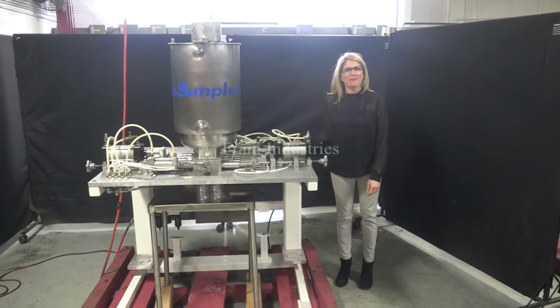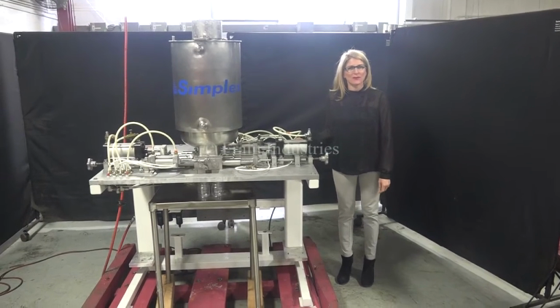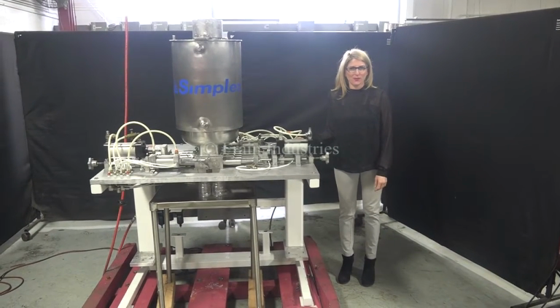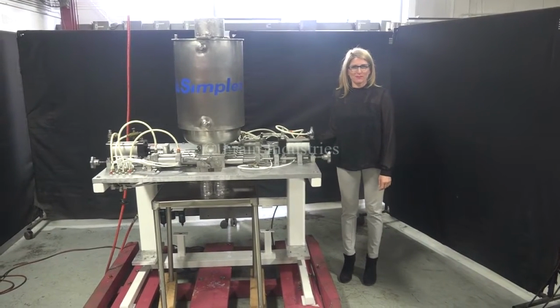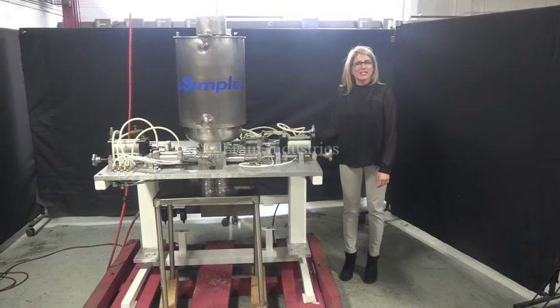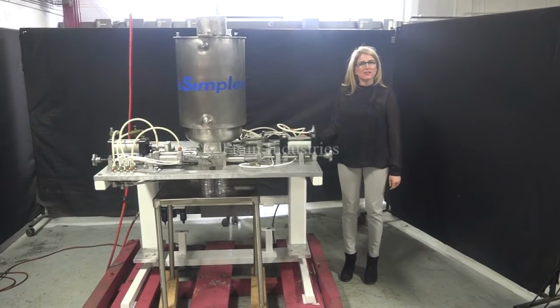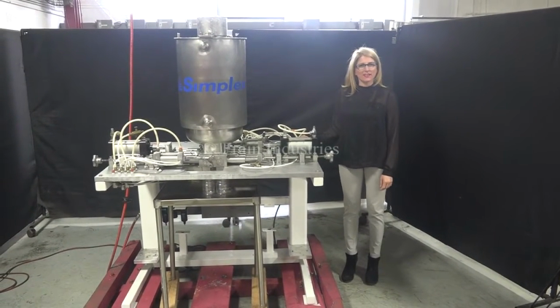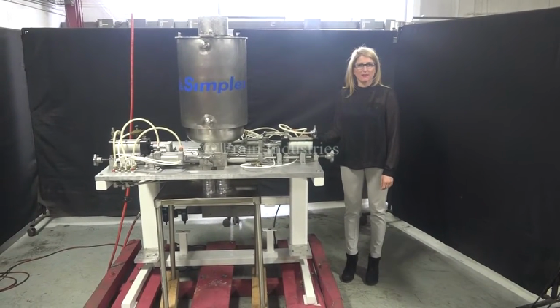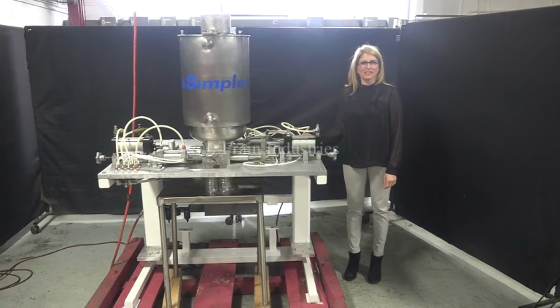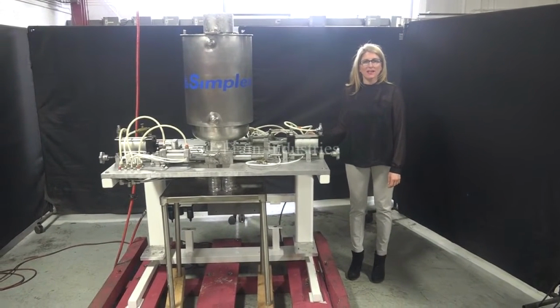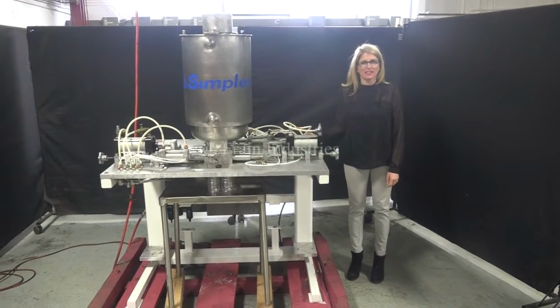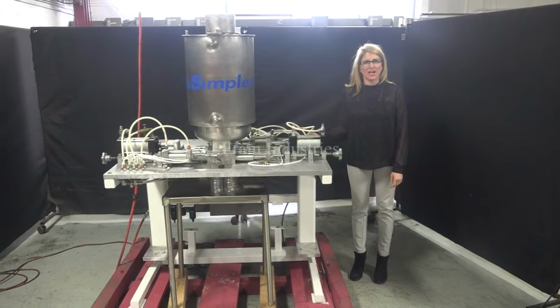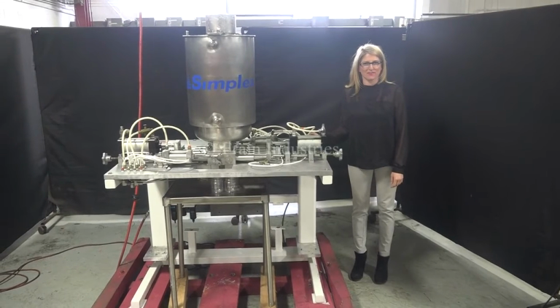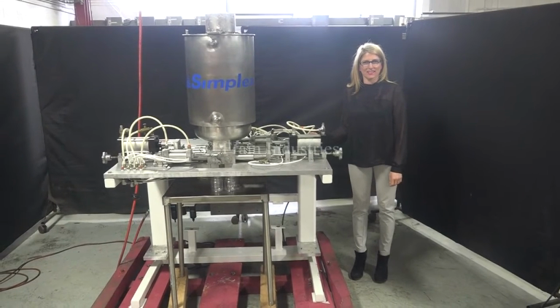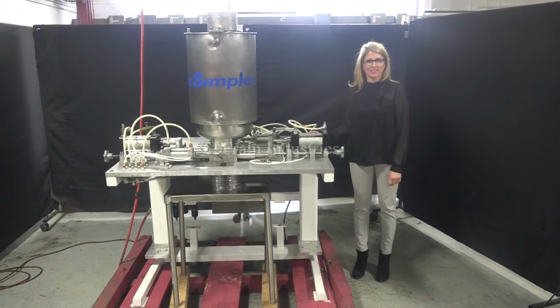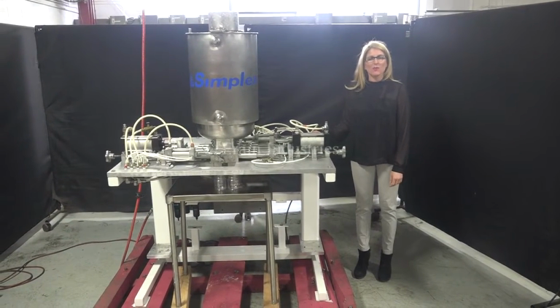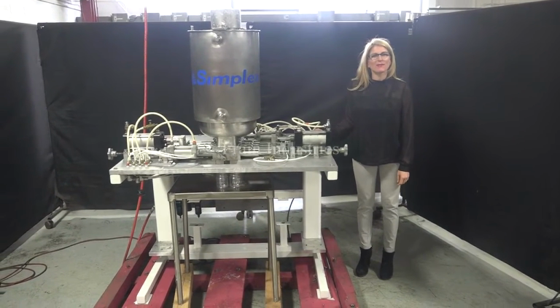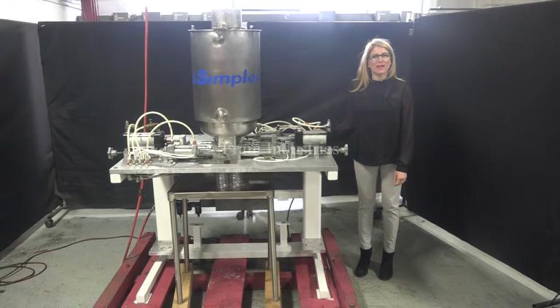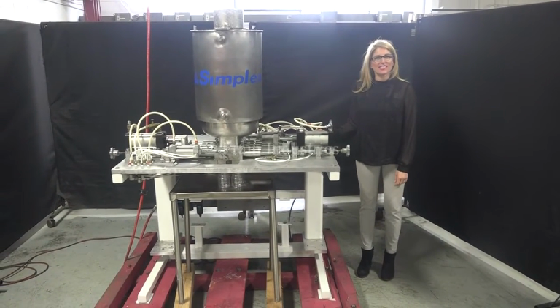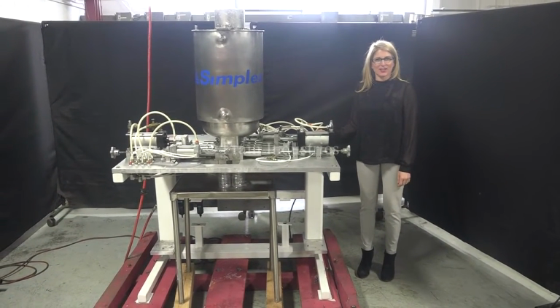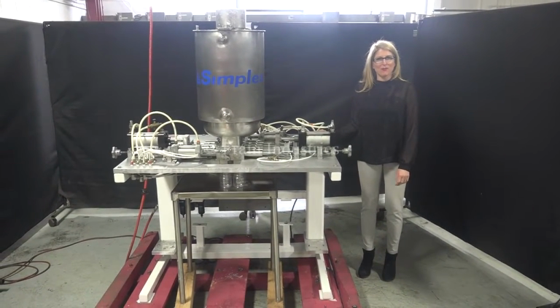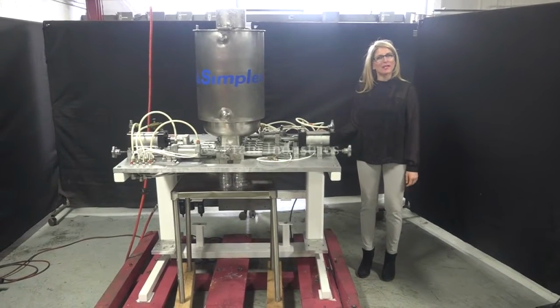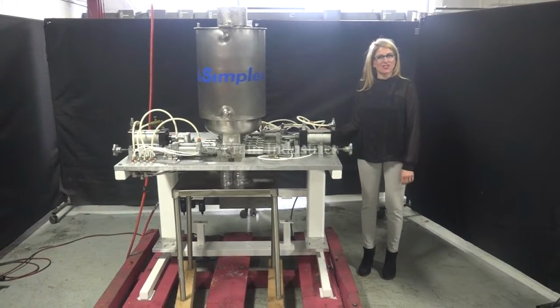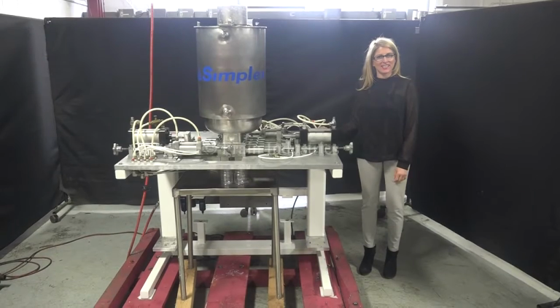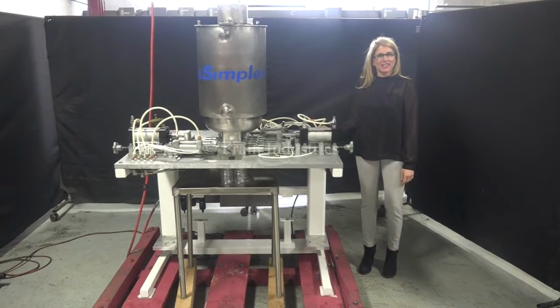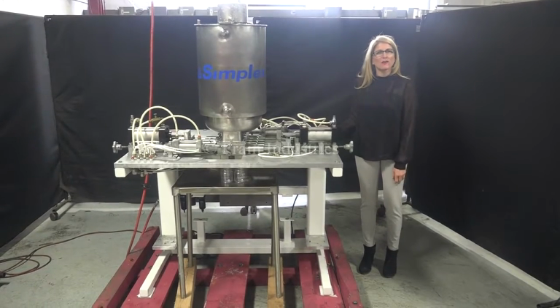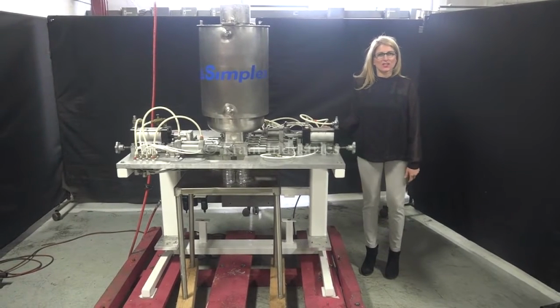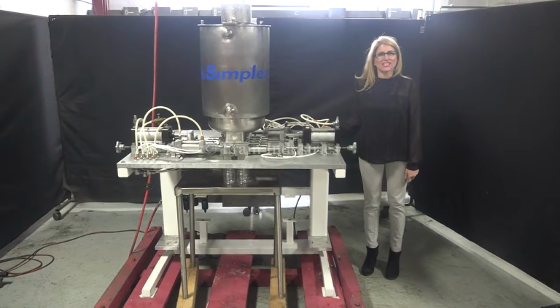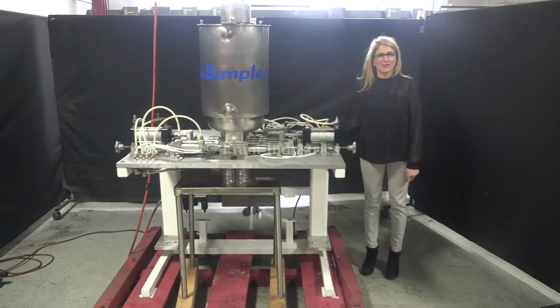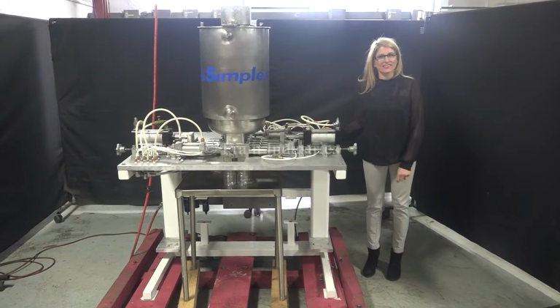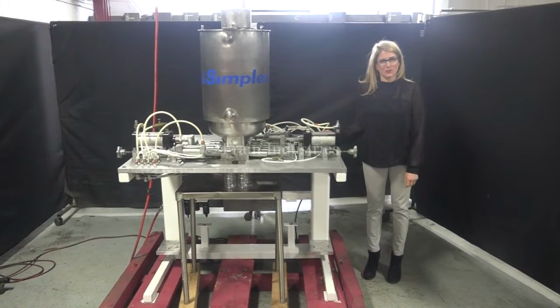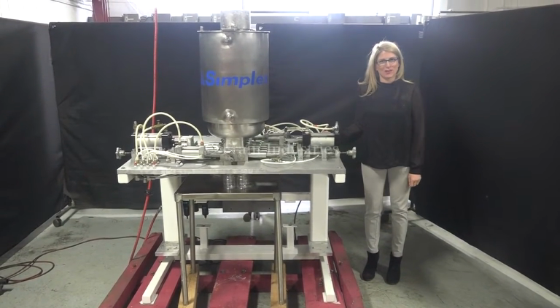I'm Katie with the Frame Group. Today we're cycling a Simplex semi-automatic 10-head piston filler. We recommend you use the manual in its entirety before powering up the machine. The voltage is currently at a single phase, 120 volts.